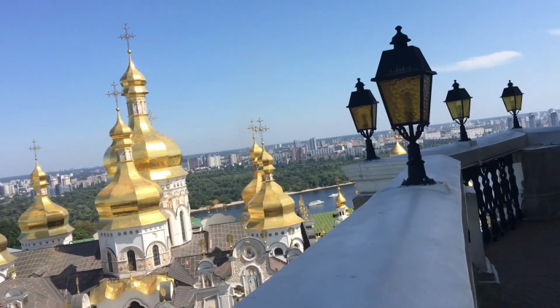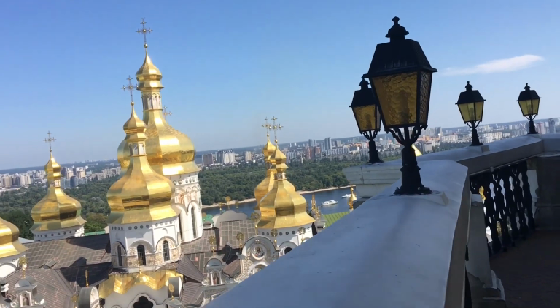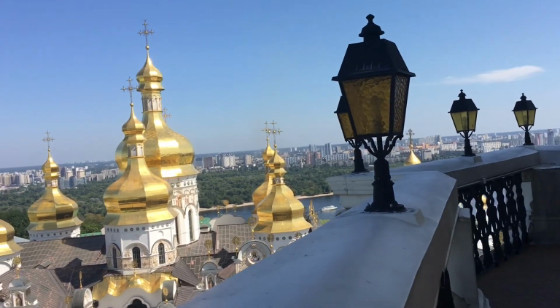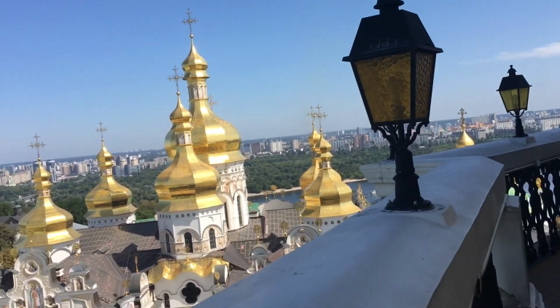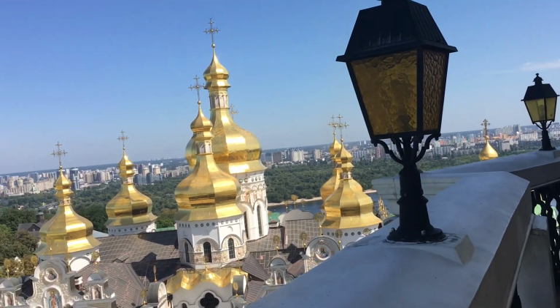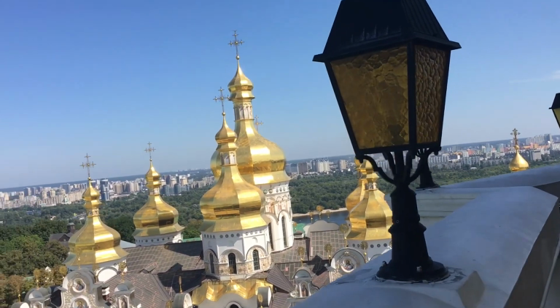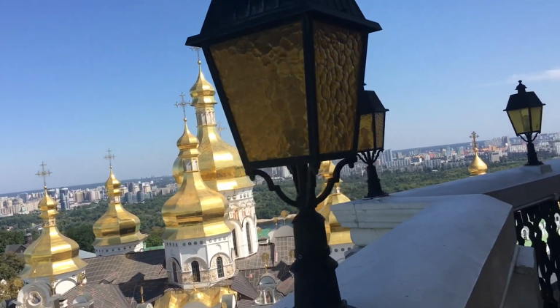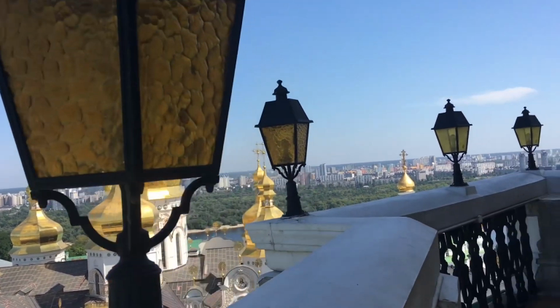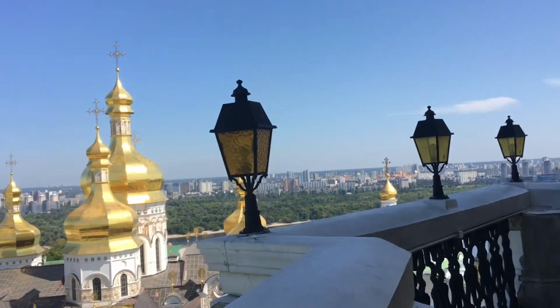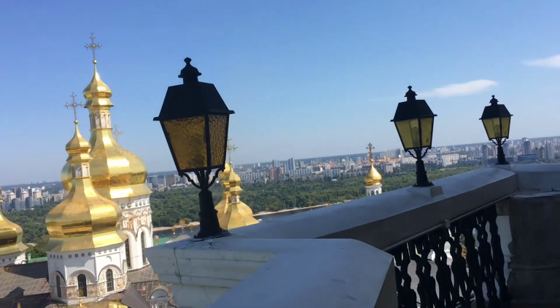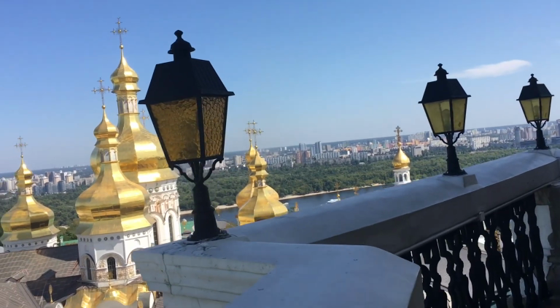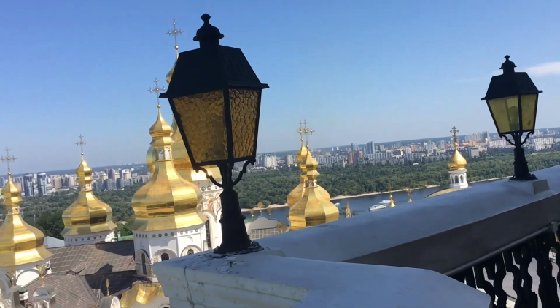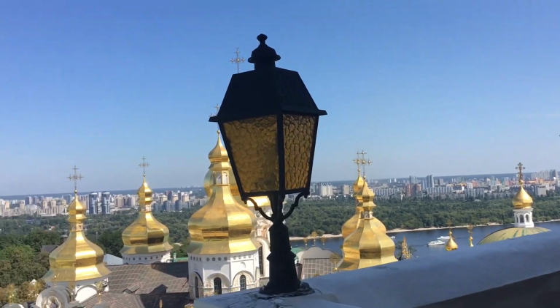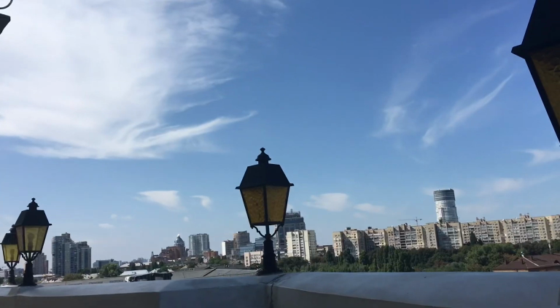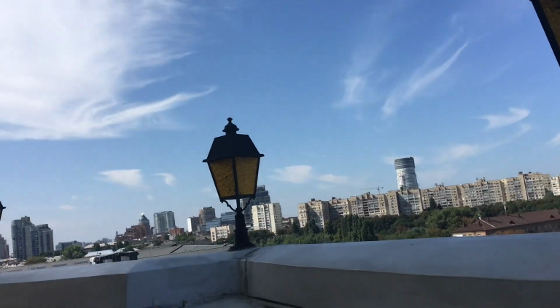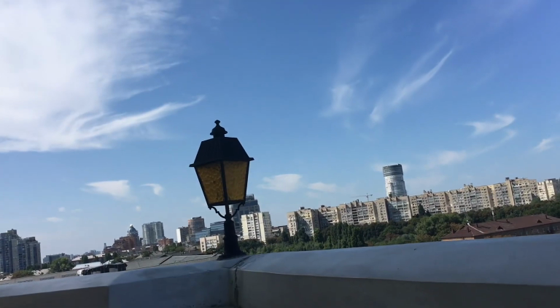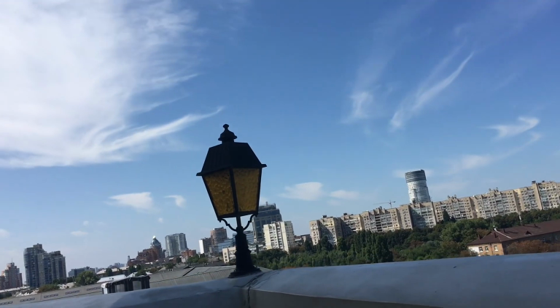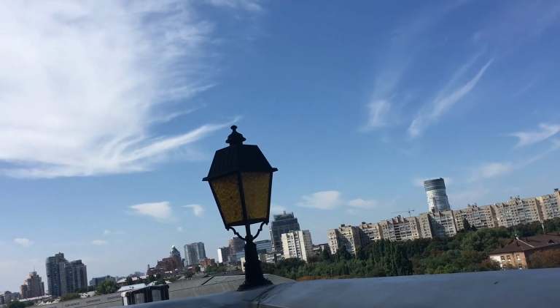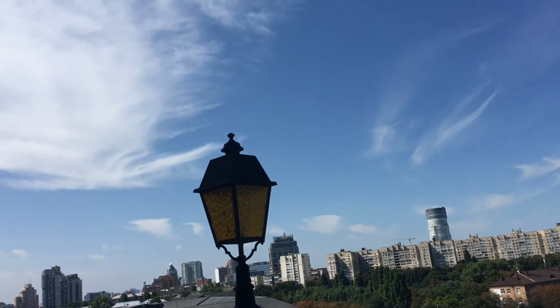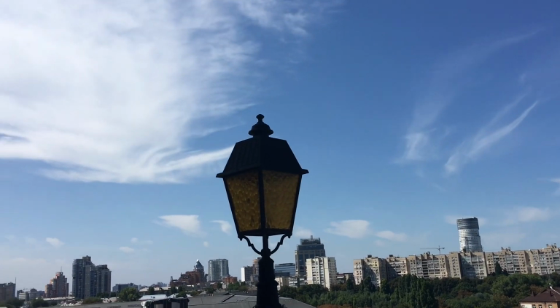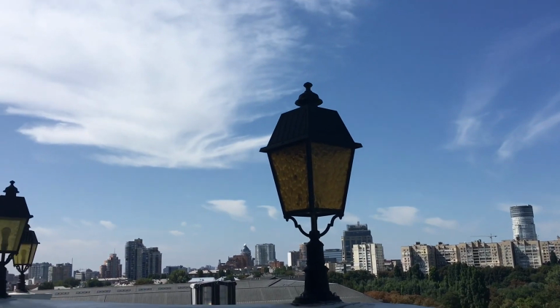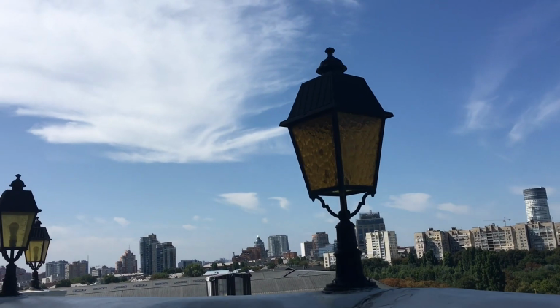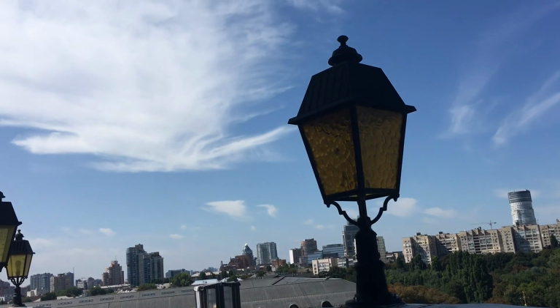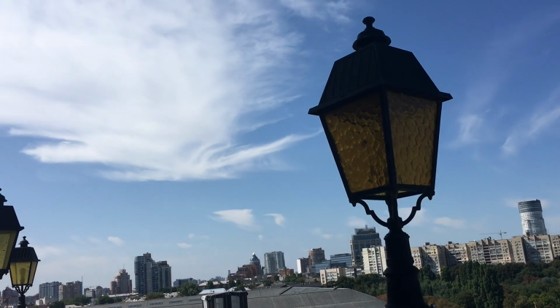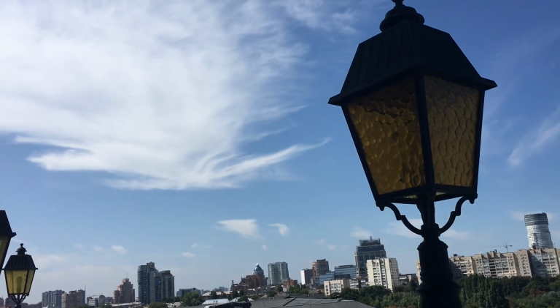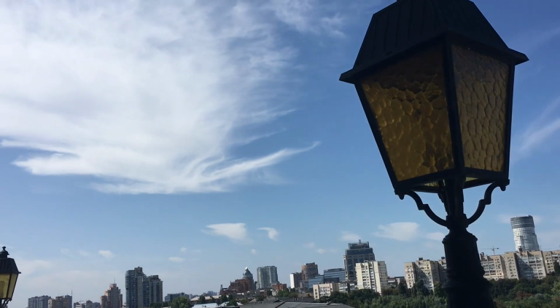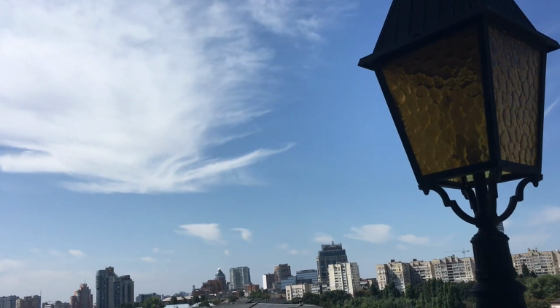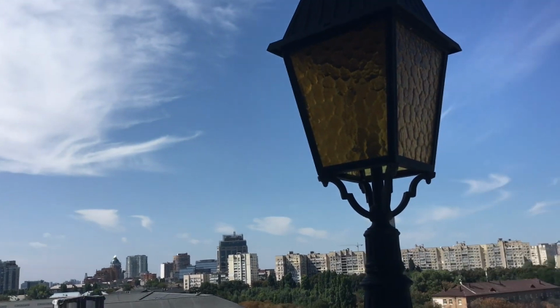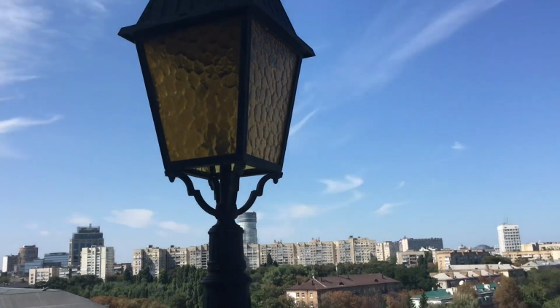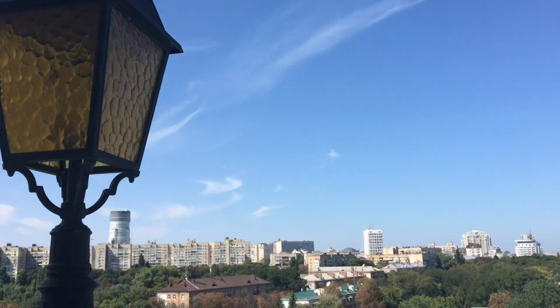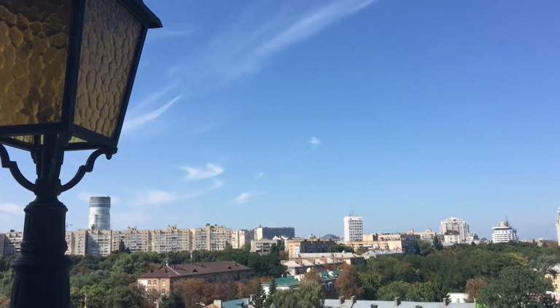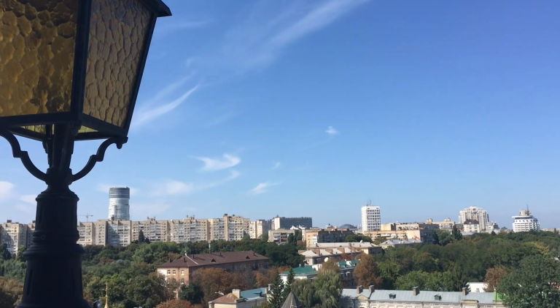Hello everyone. This short video is about the overlooking view from the bell tower of Kyiv, Ukraine. The bell tower was constructed in 1731.